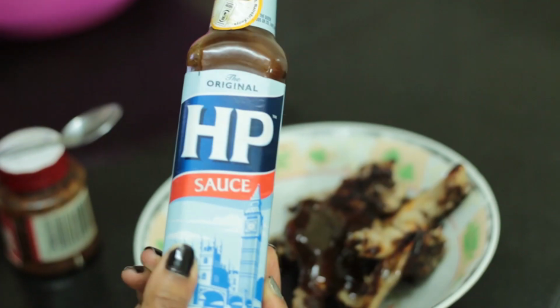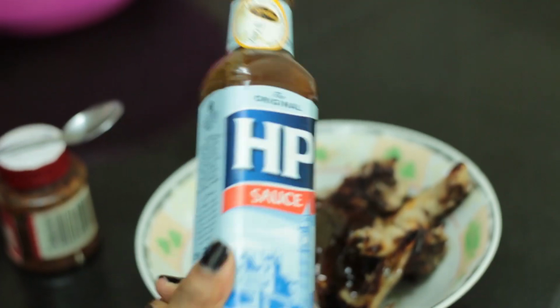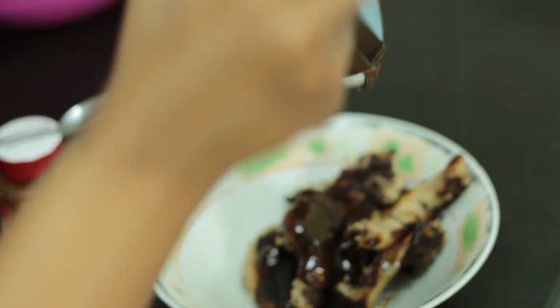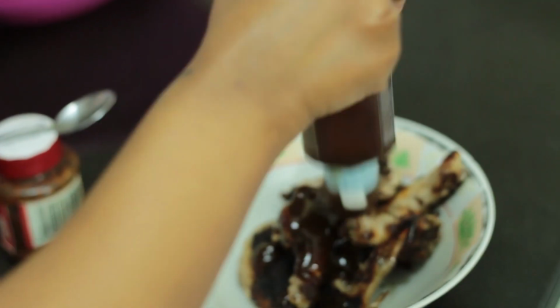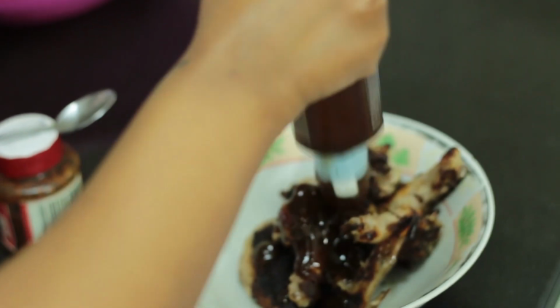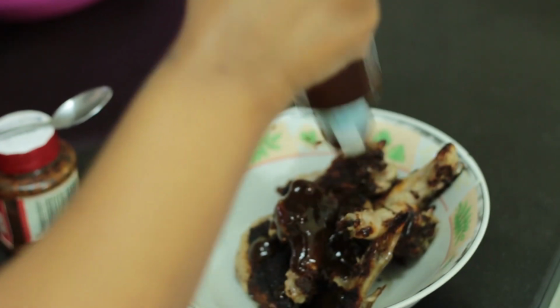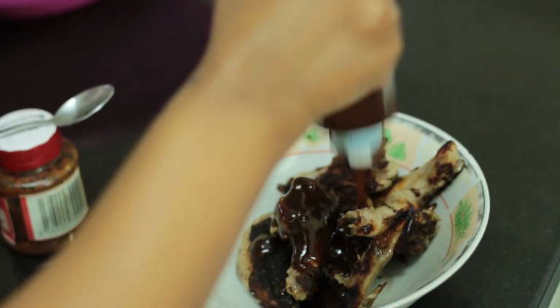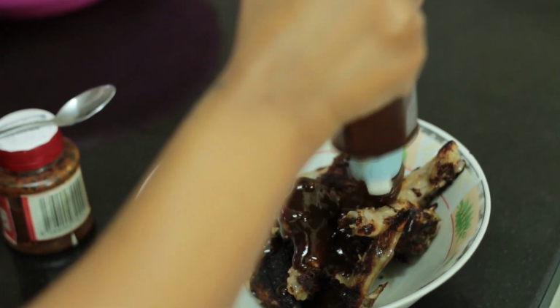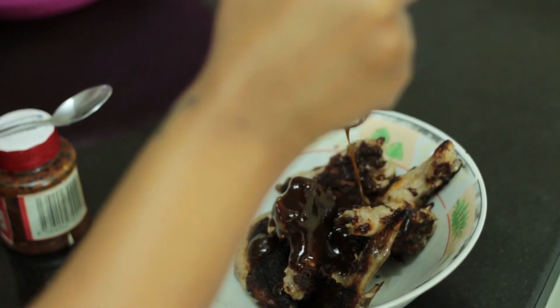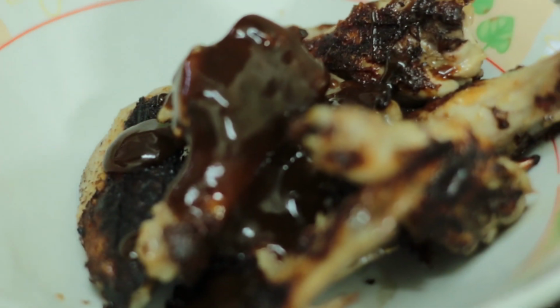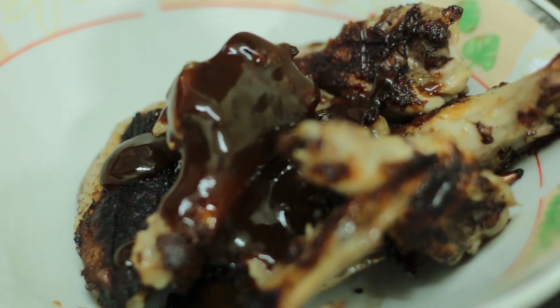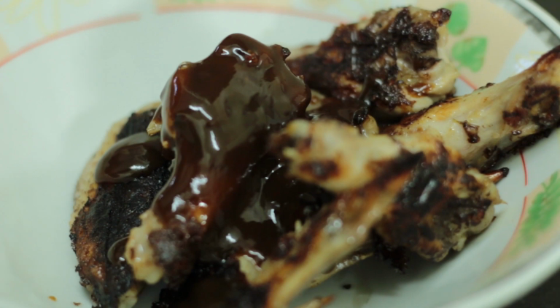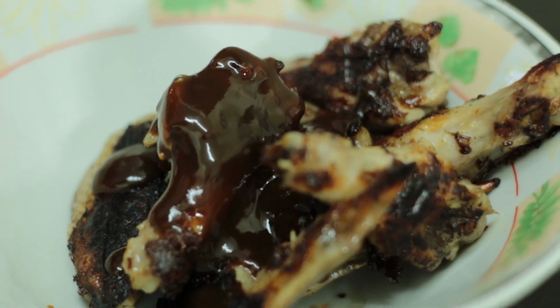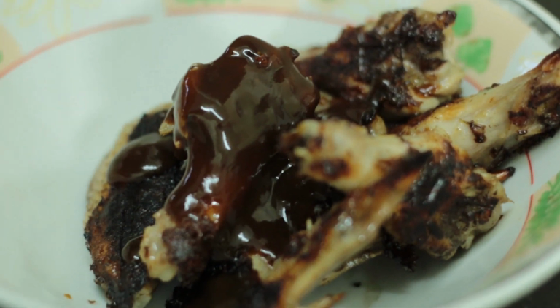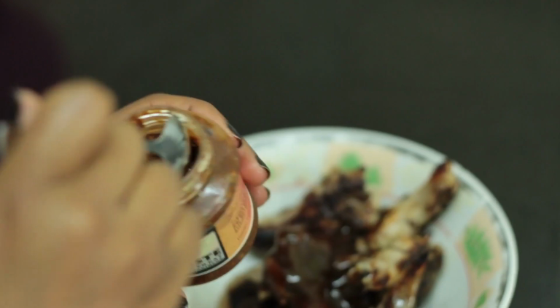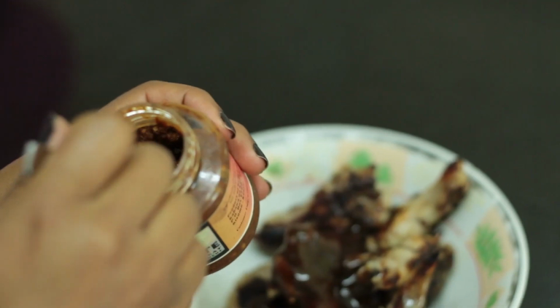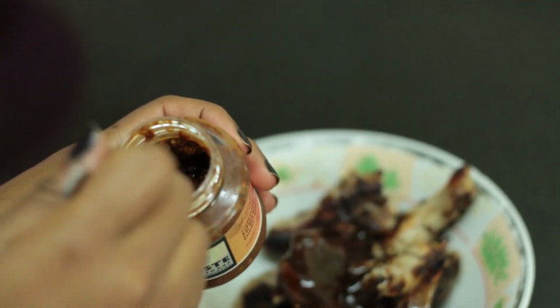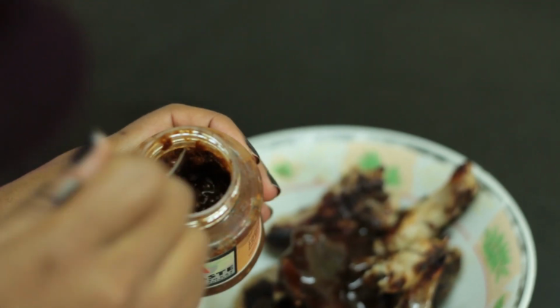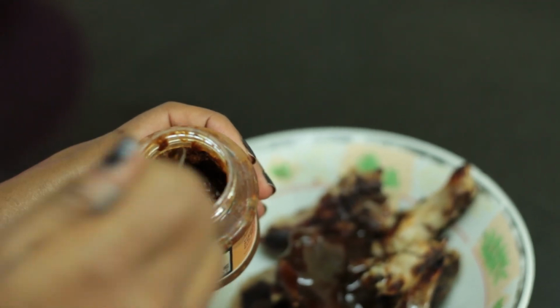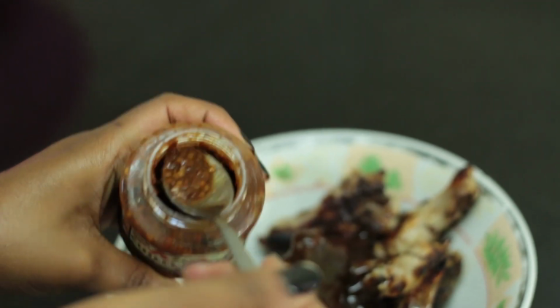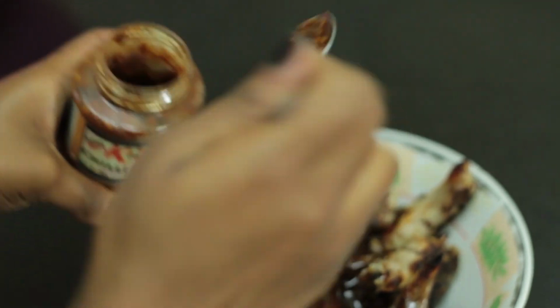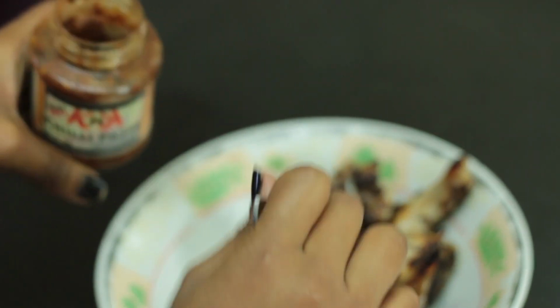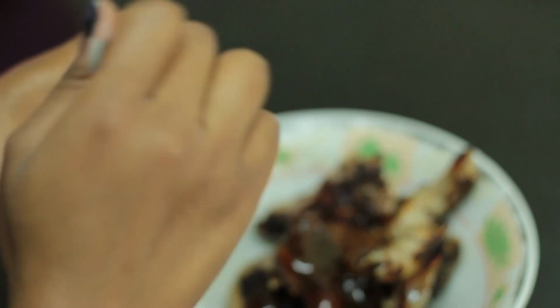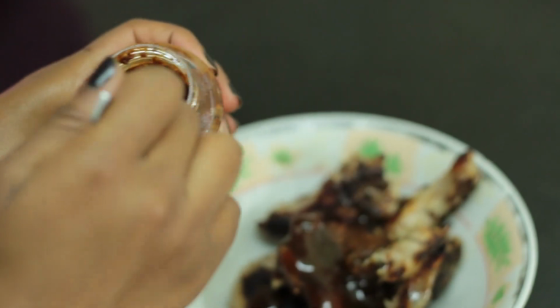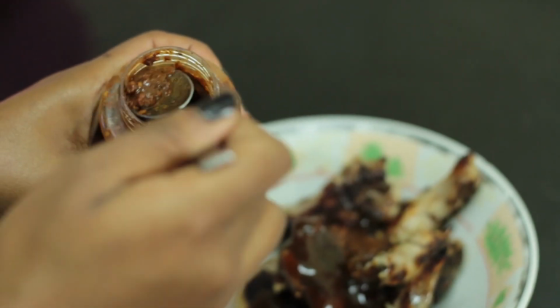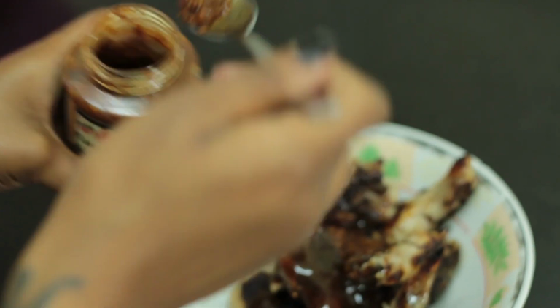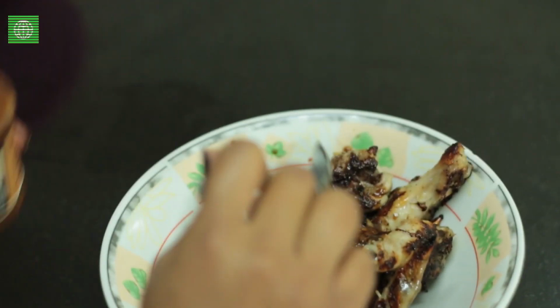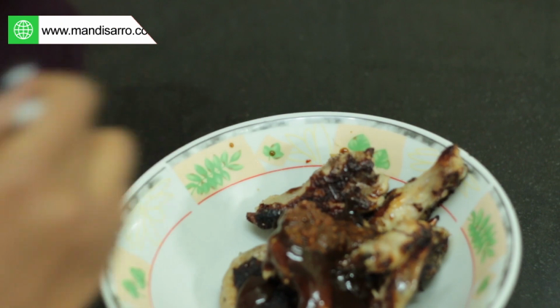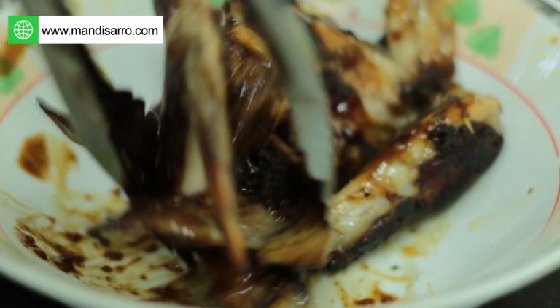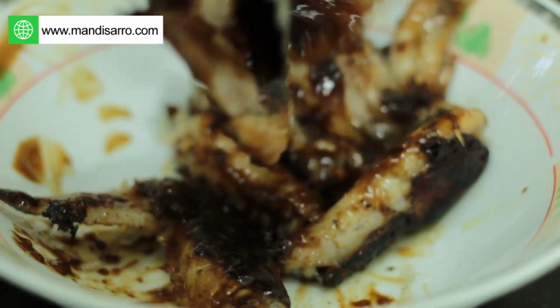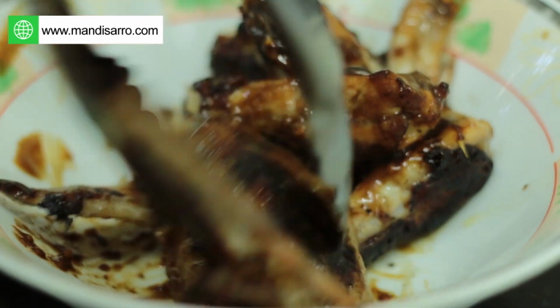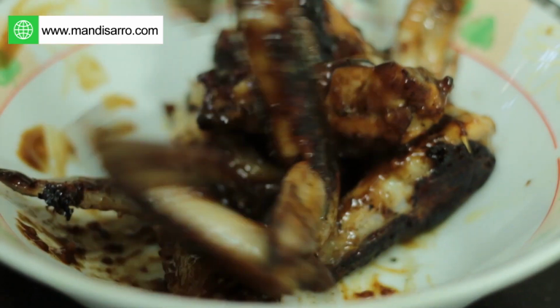So I'm using HP sauce, but you can use any barbecue sauce that you have. We're also going to be adding chili paste, which is completely optional. We're just going to toss them in.